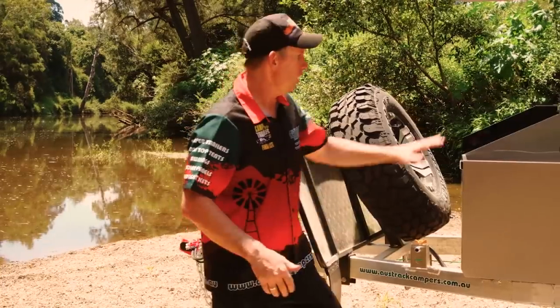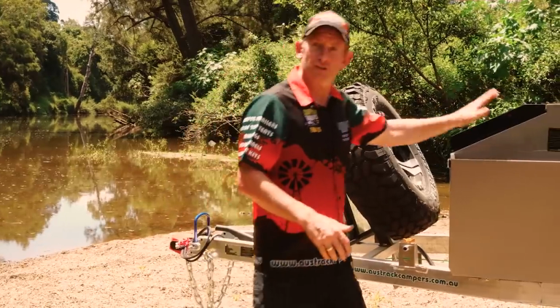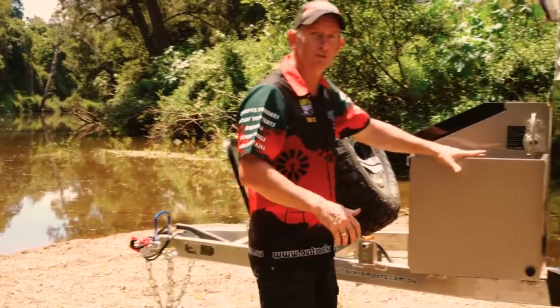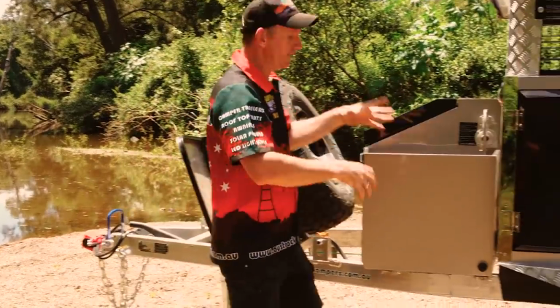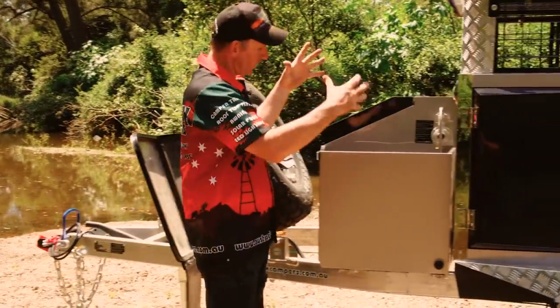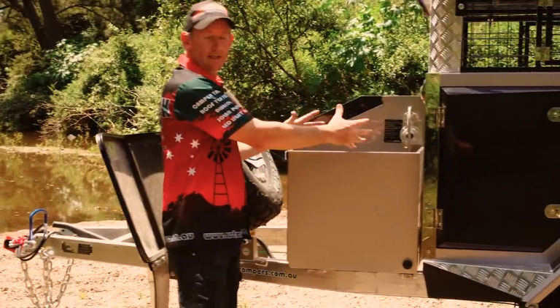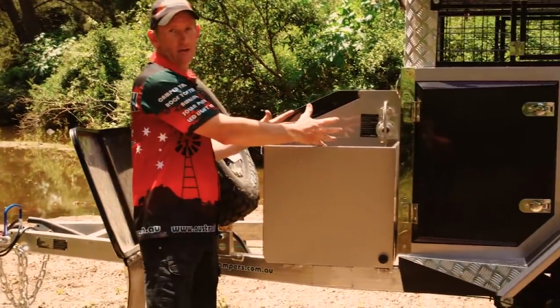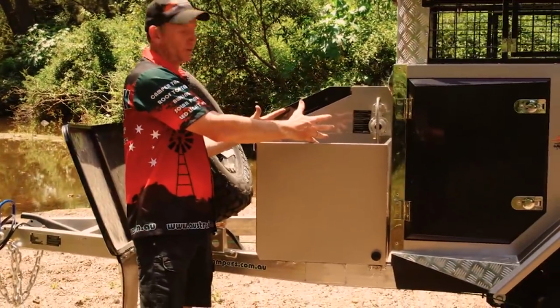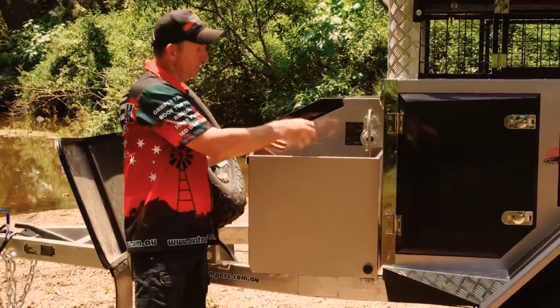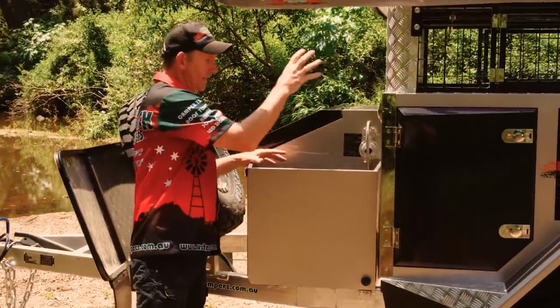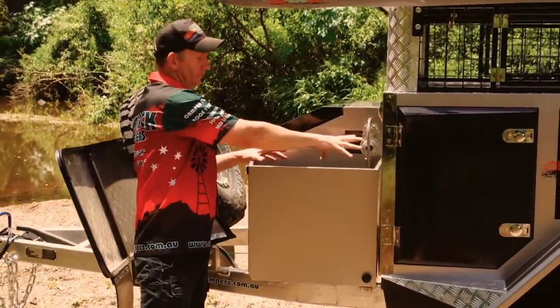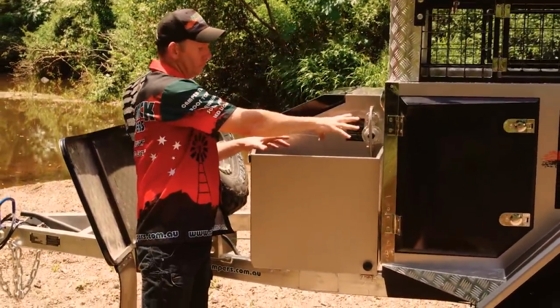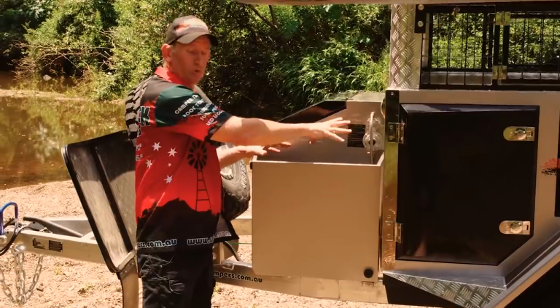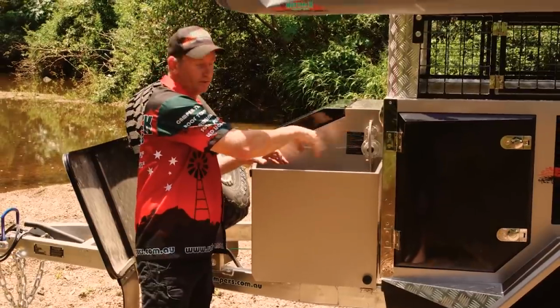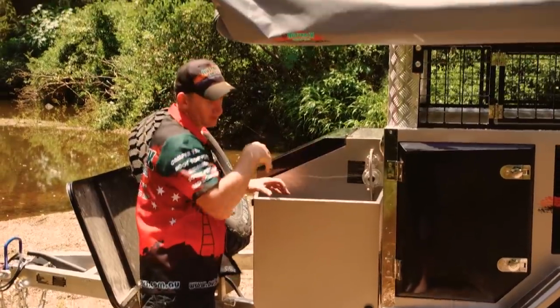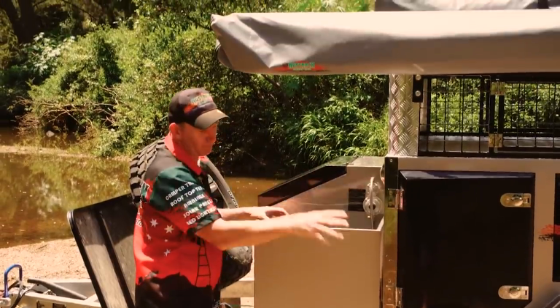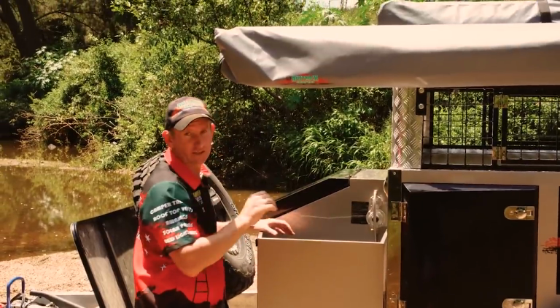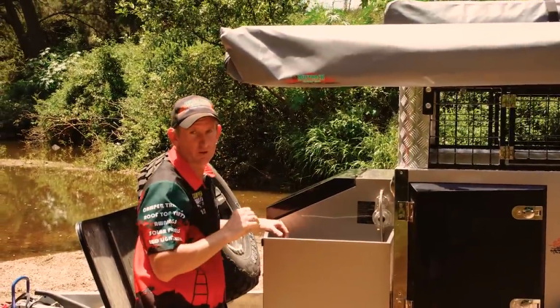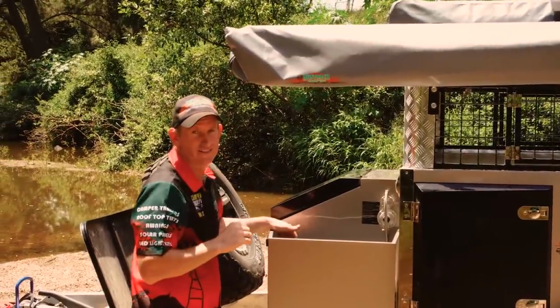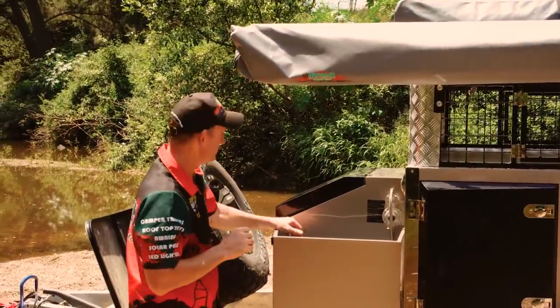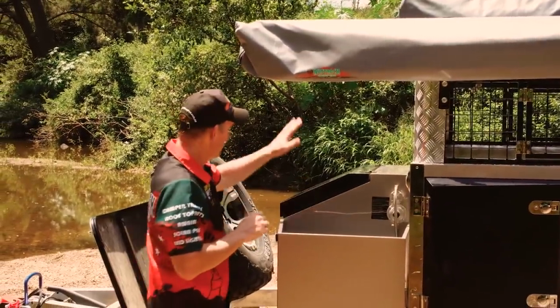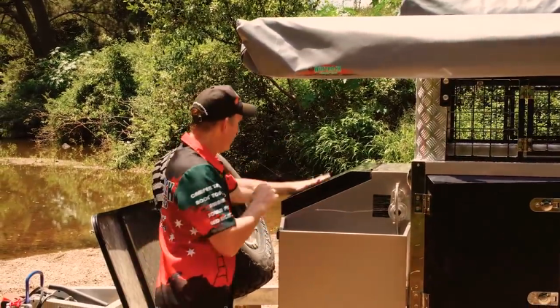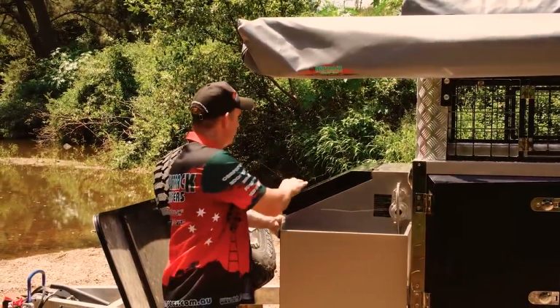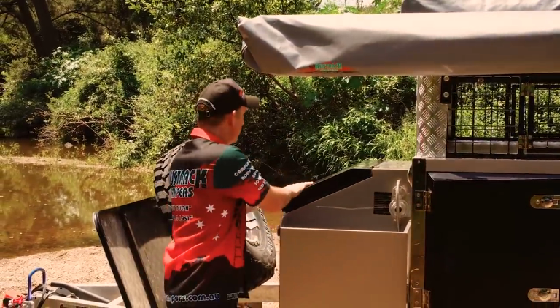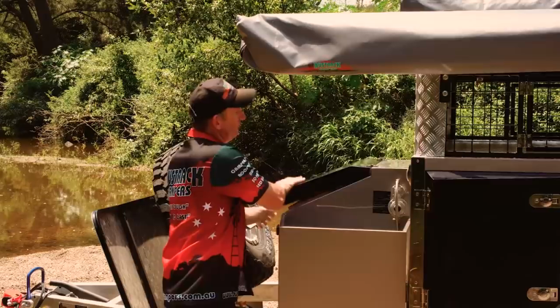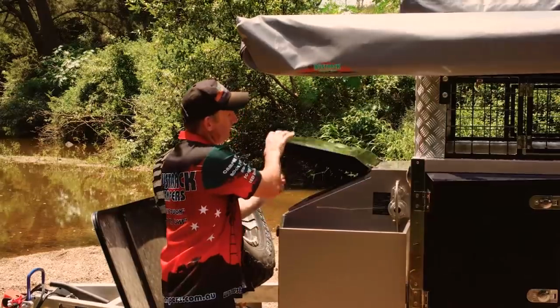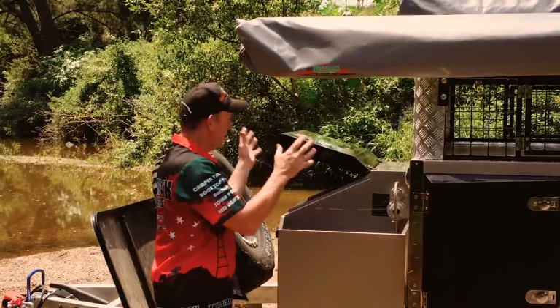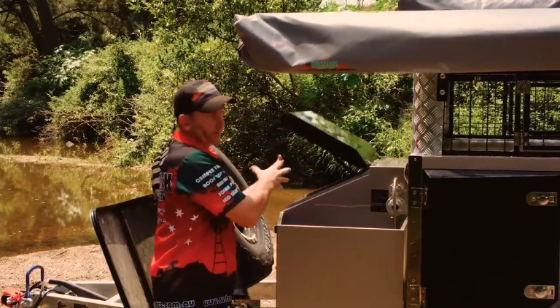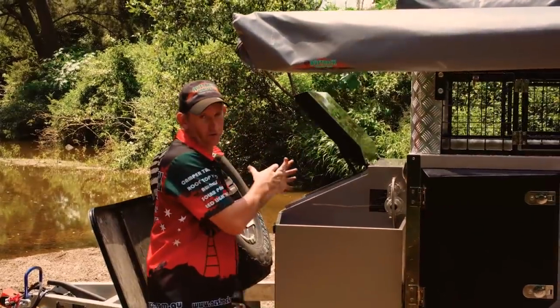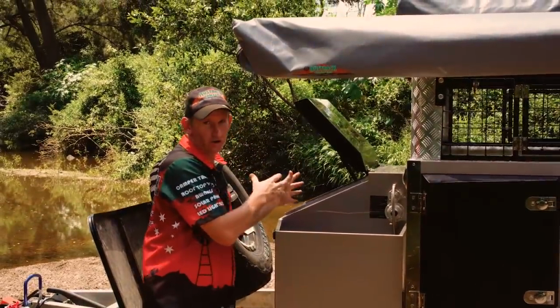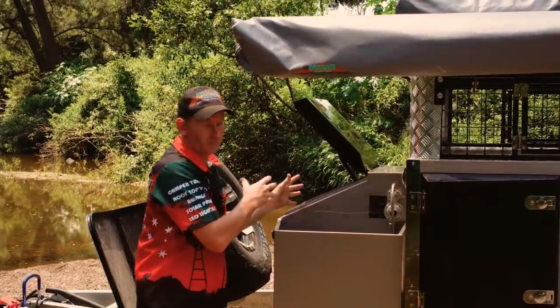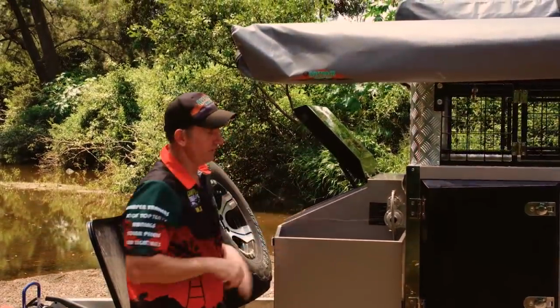There's a whole lot of storage in the front here. We've got a 9 kilo gas holder, with plumbing all done for your gas which is plumbed back to your kitchen with a quick easy connect. There's a nice big storage area in the front with a whole lot of room — you can put a whole lot of gear in there.